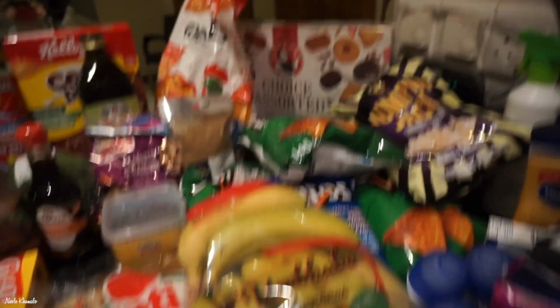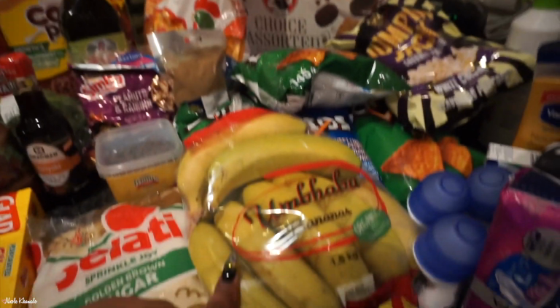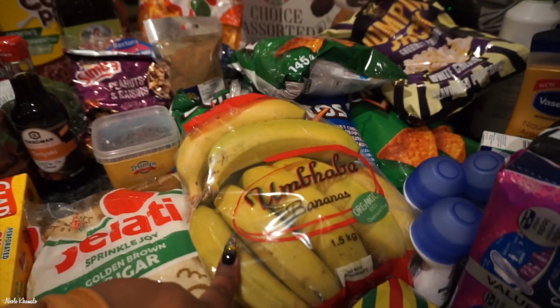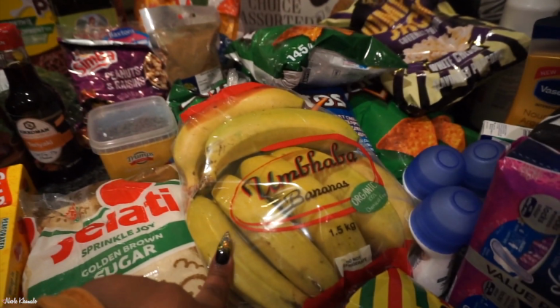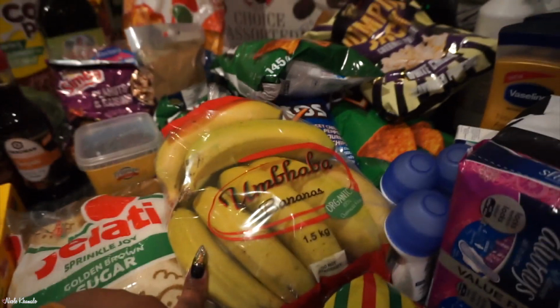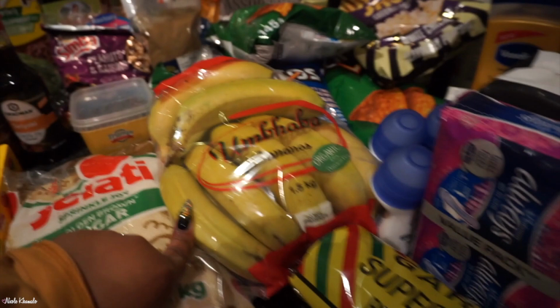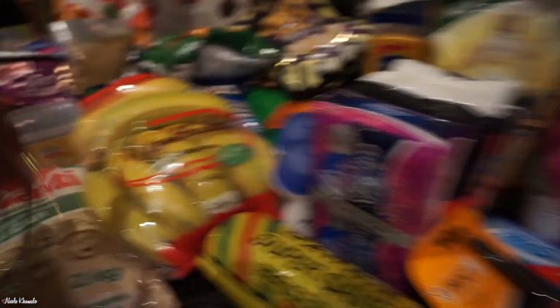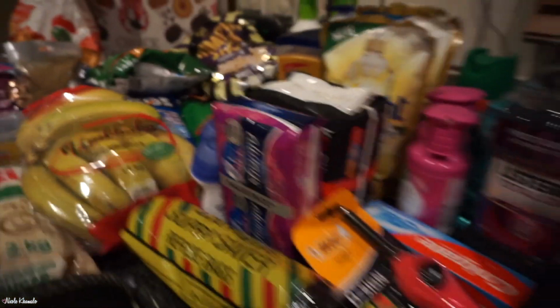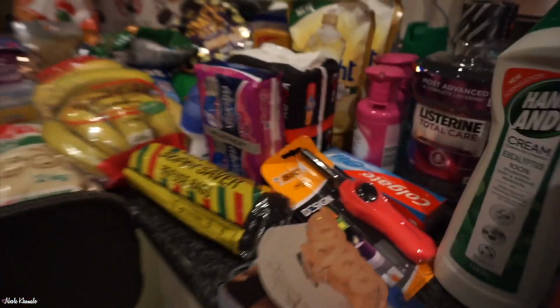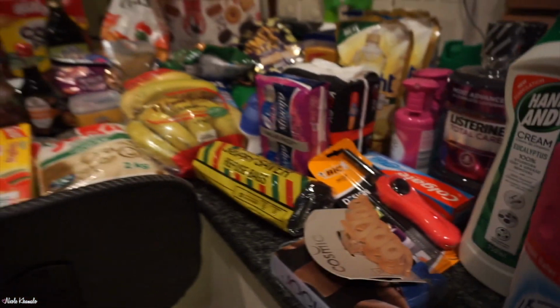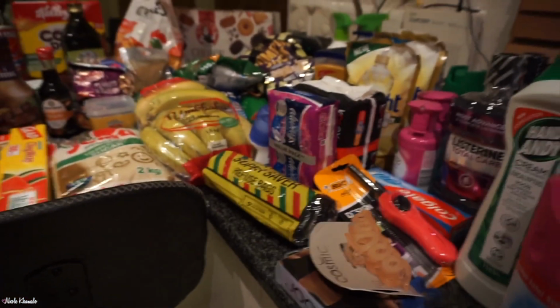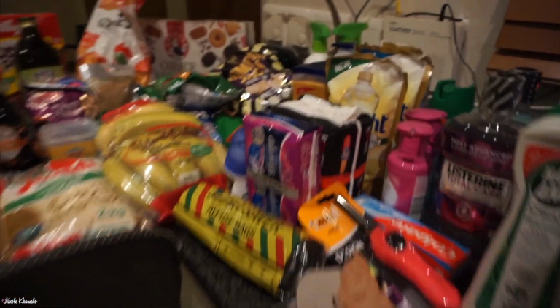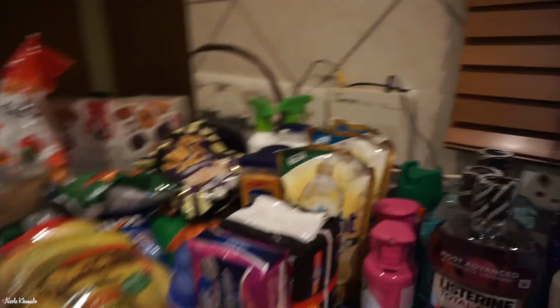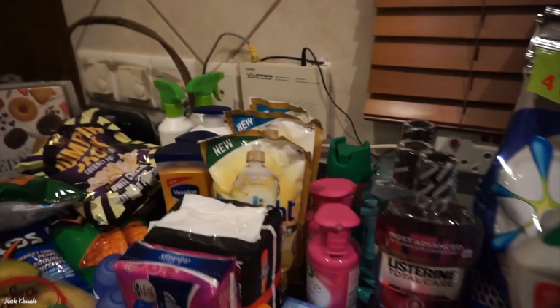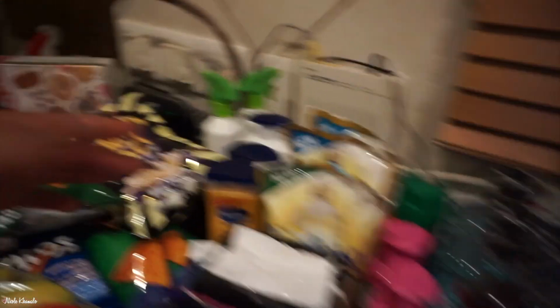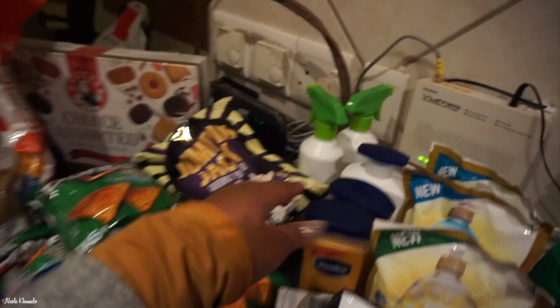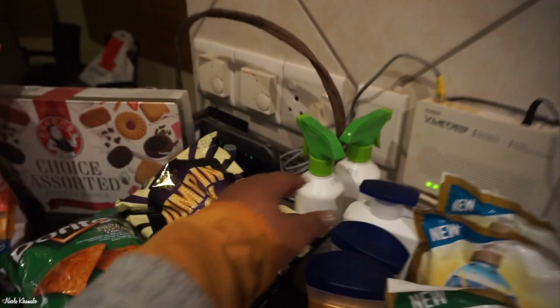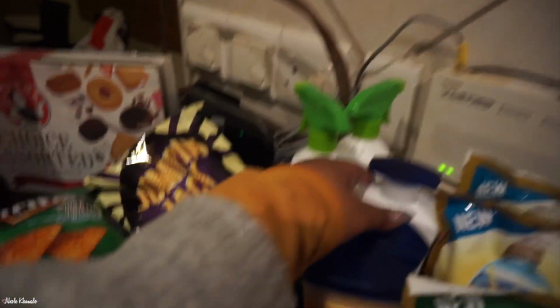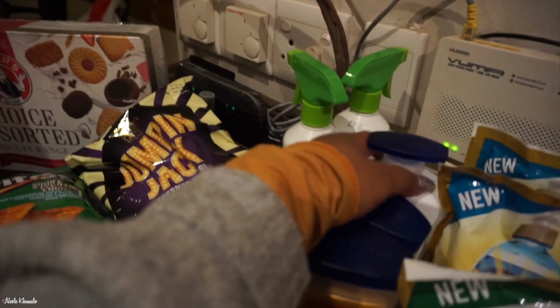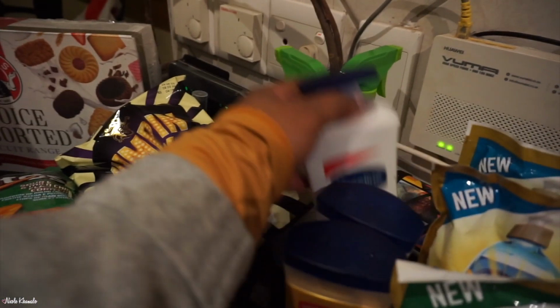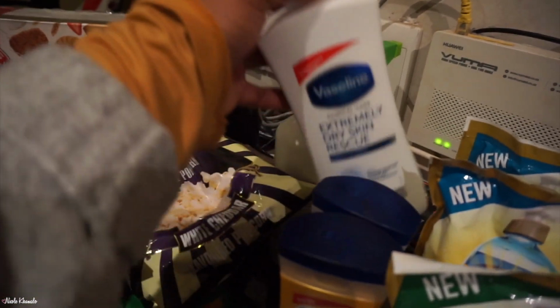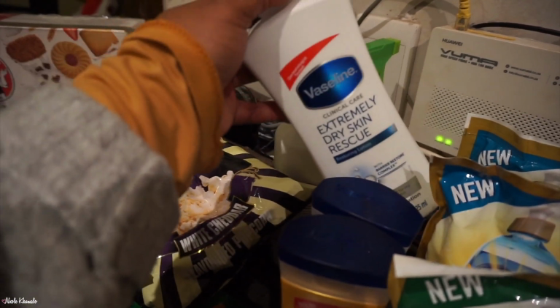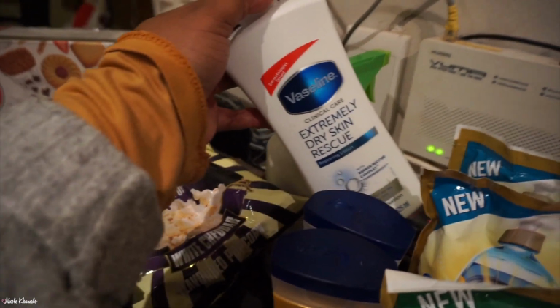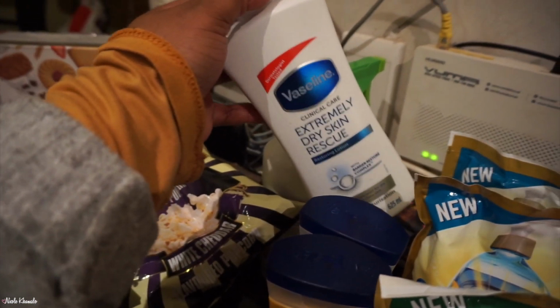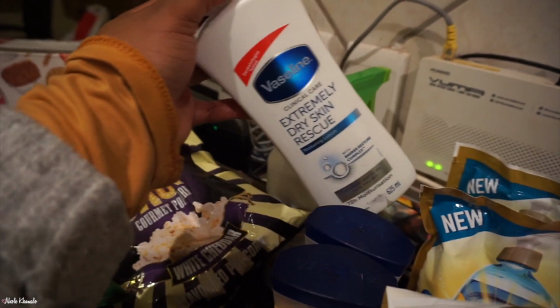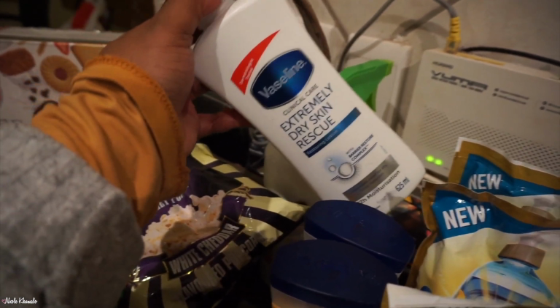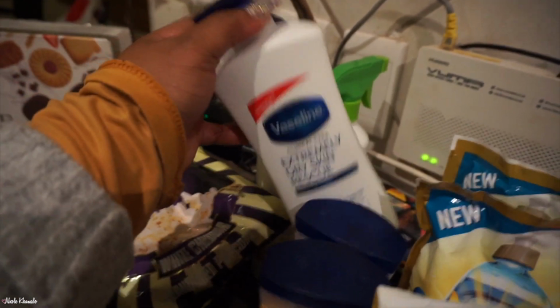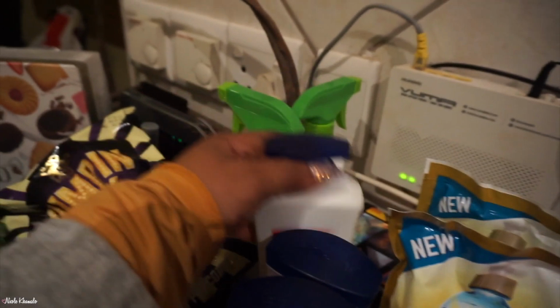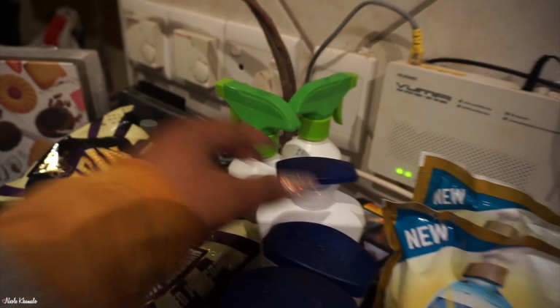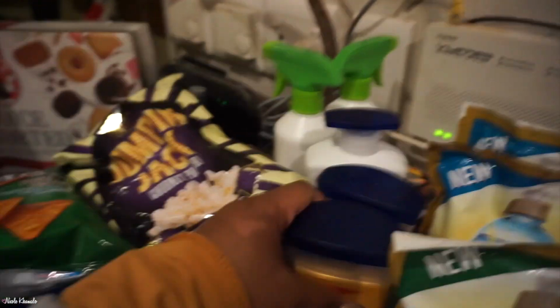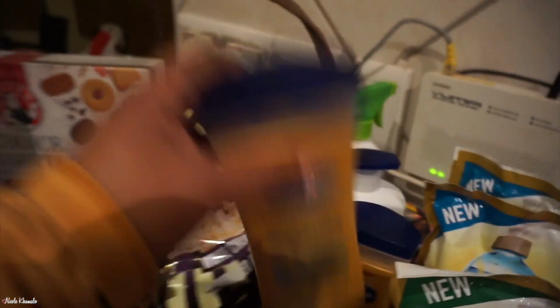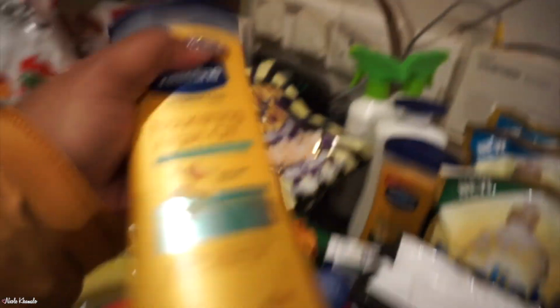In the front here we have some bananas. And then we move on to toiletries and stuff like that. Back here we have the lotion — the Vaseline Extremely Dry Skin Rescue lotion.